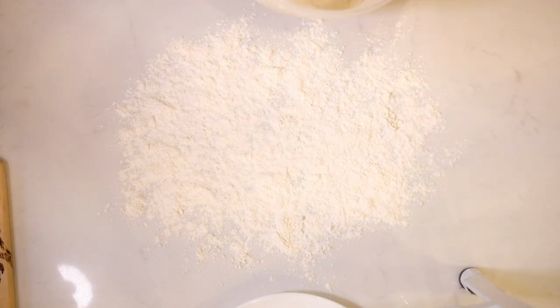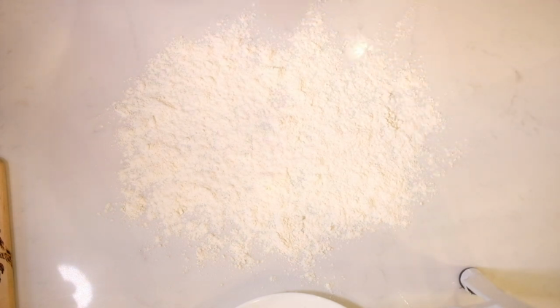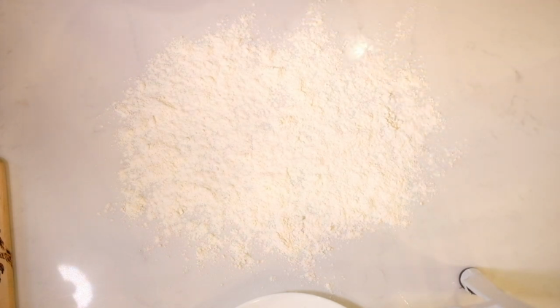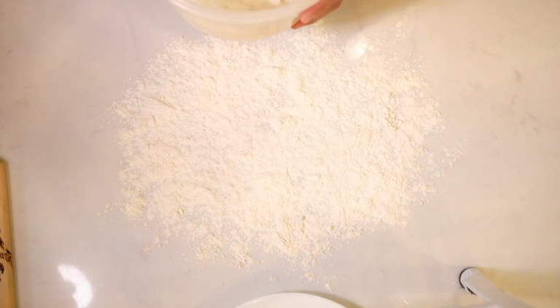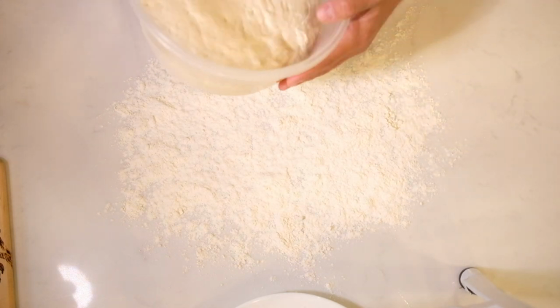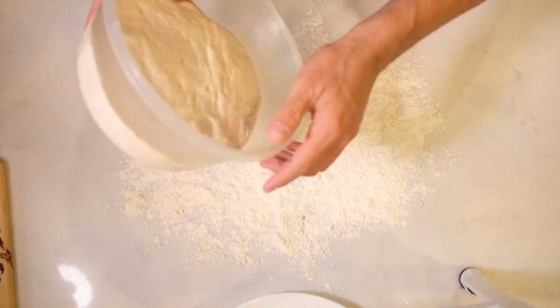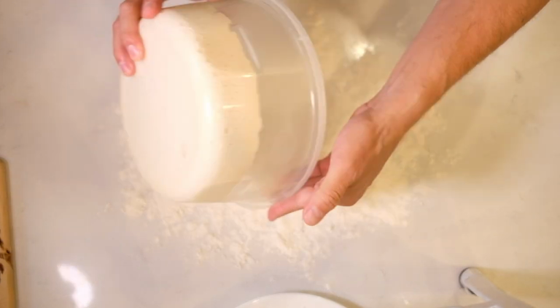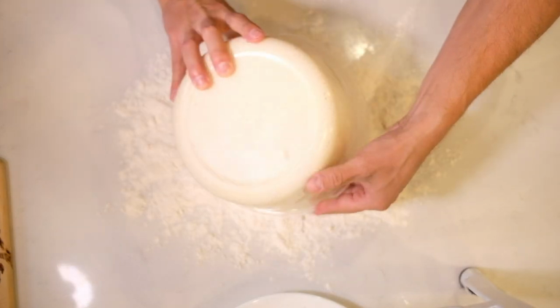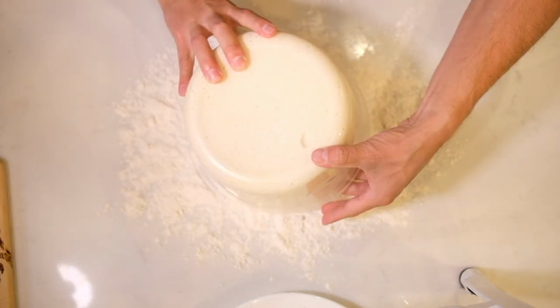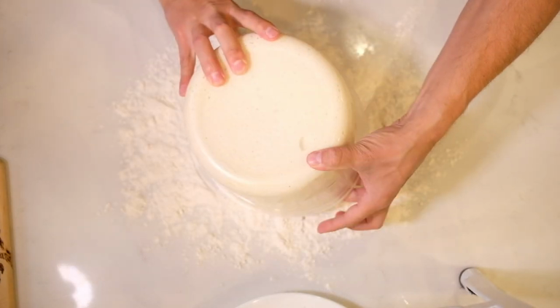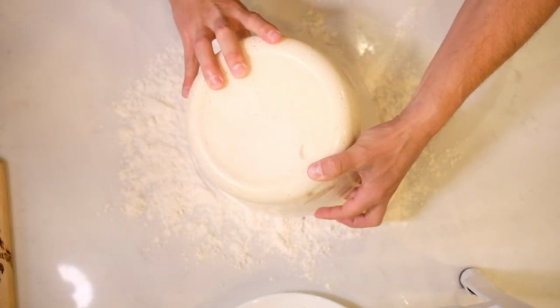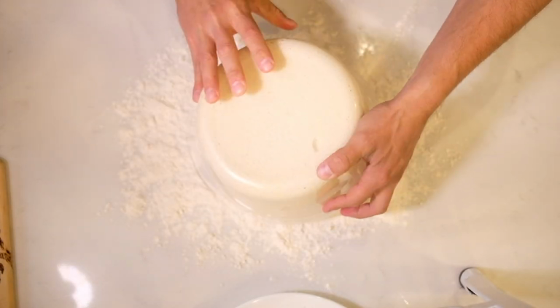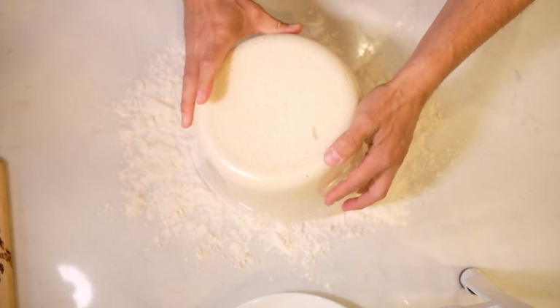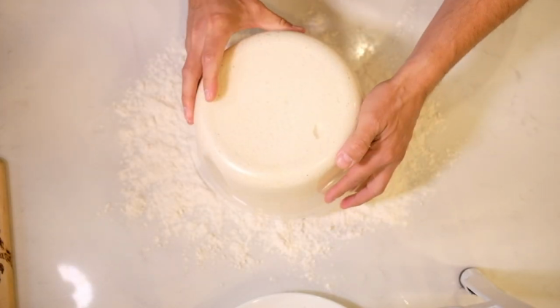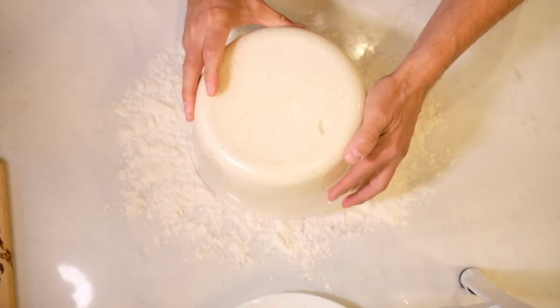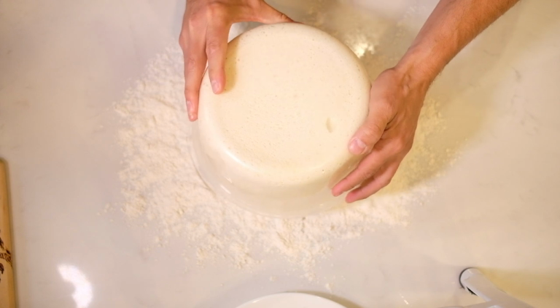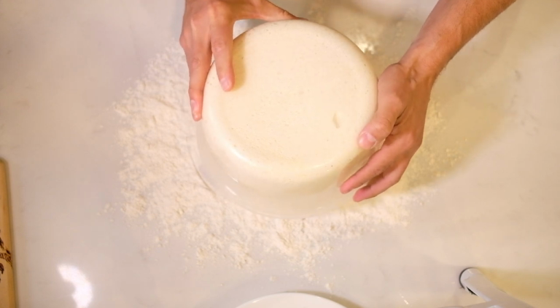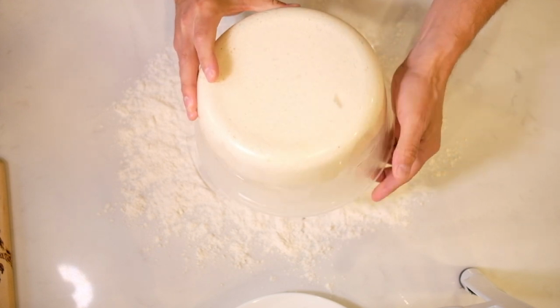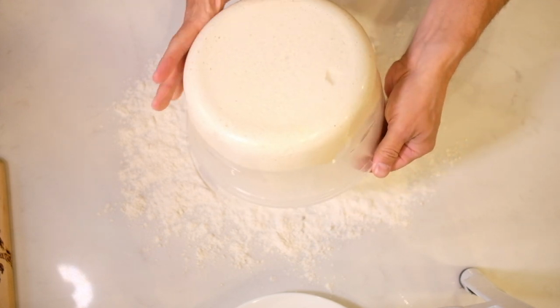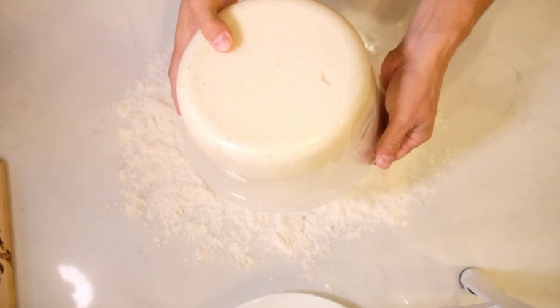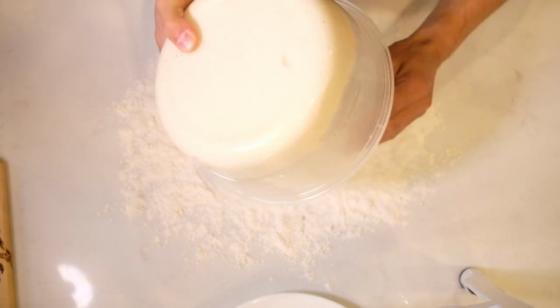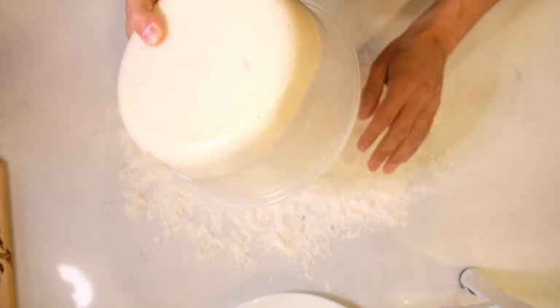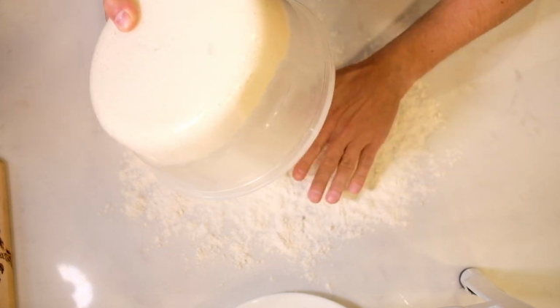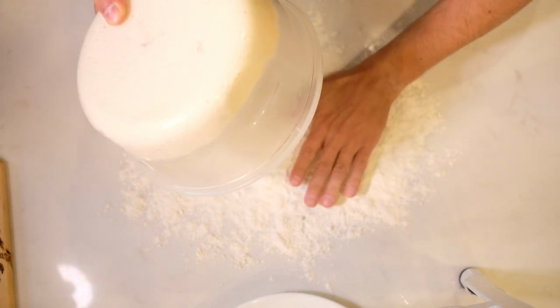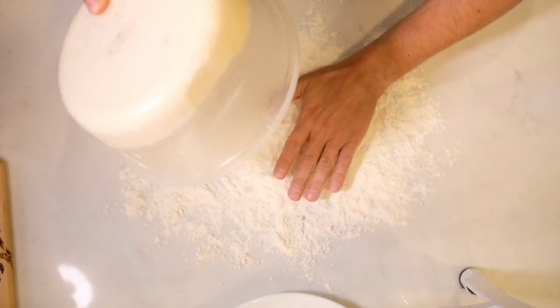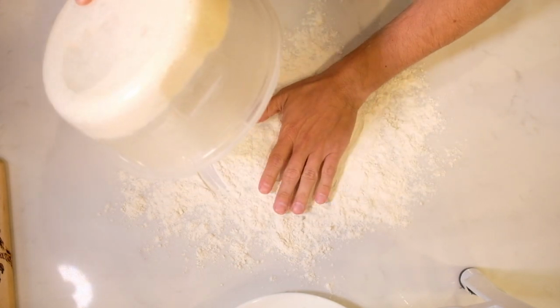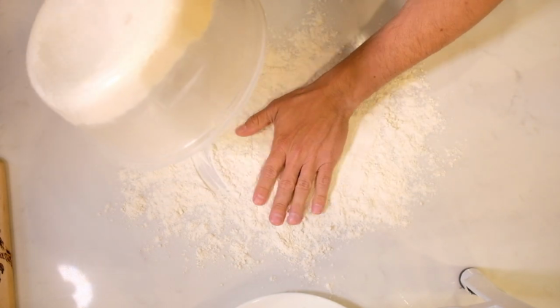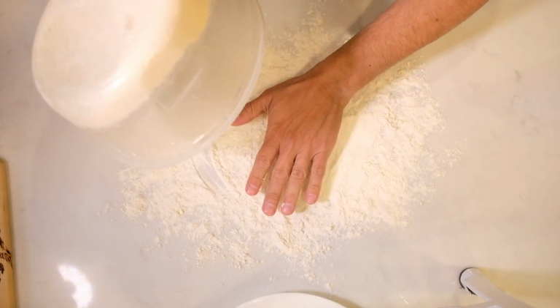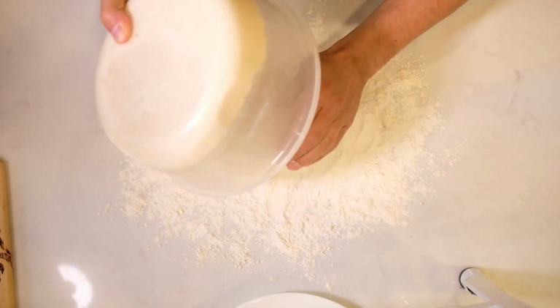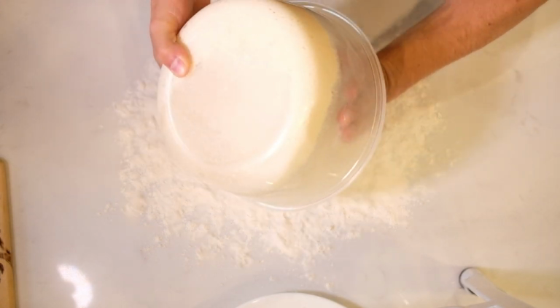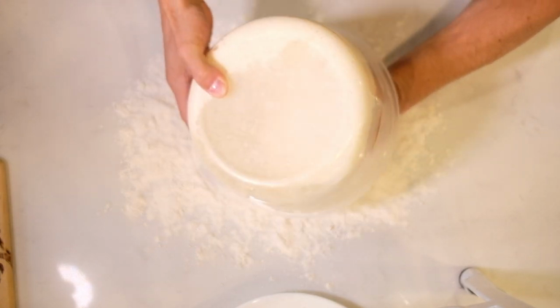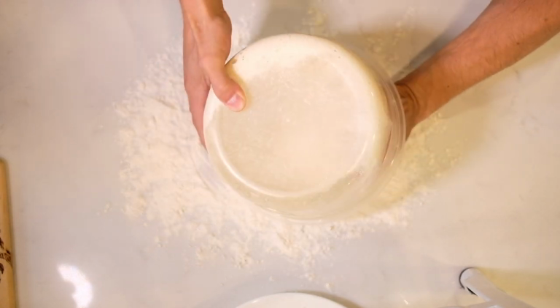First you just gotta flip your dough over like this, and sometimes it needs a little help. So I'm gonna pat my hand down there.